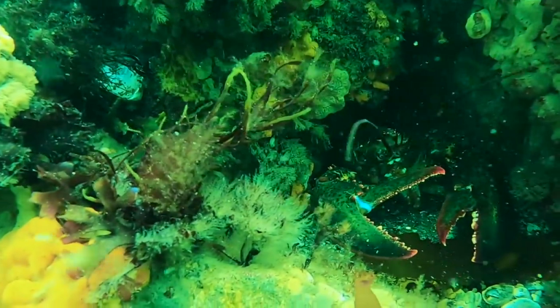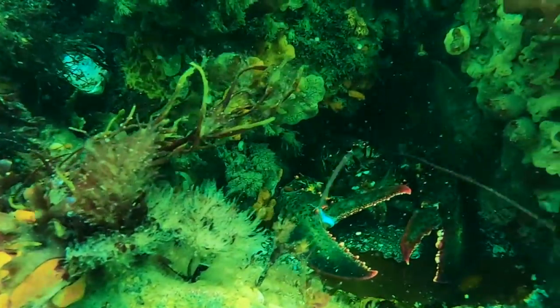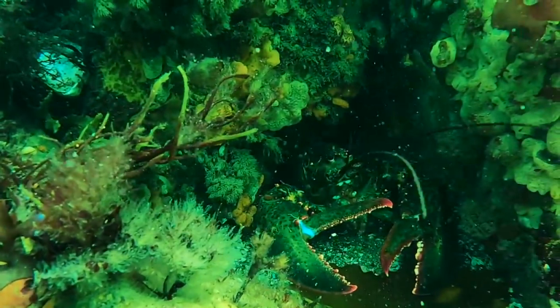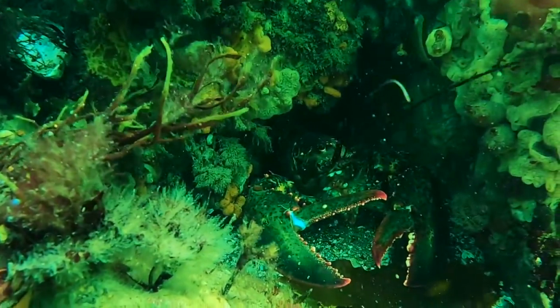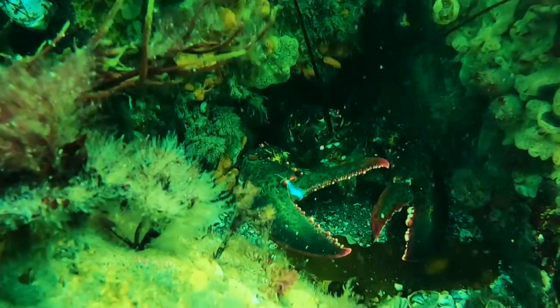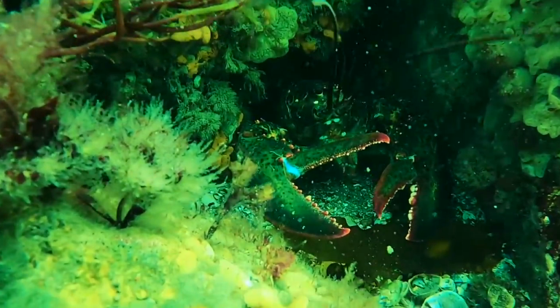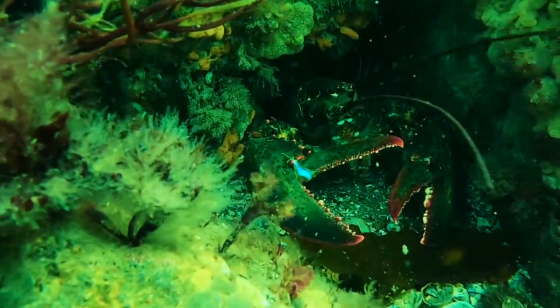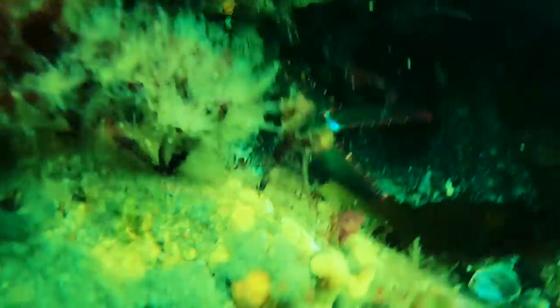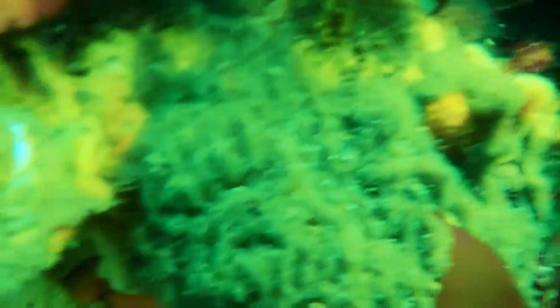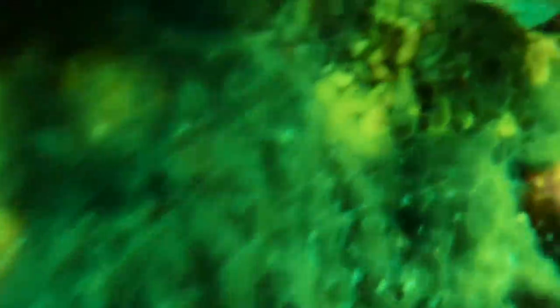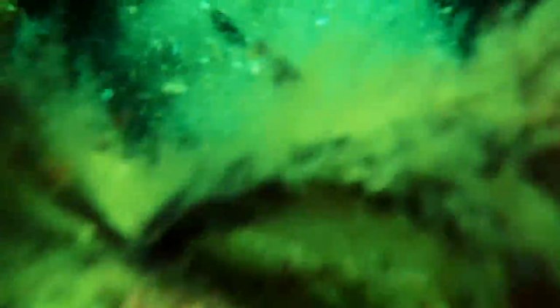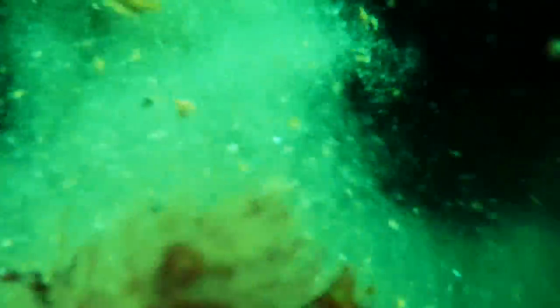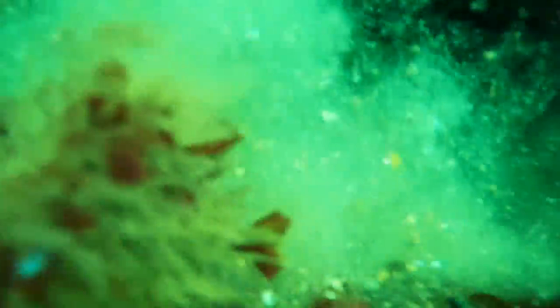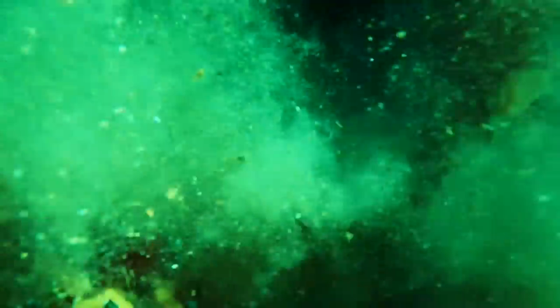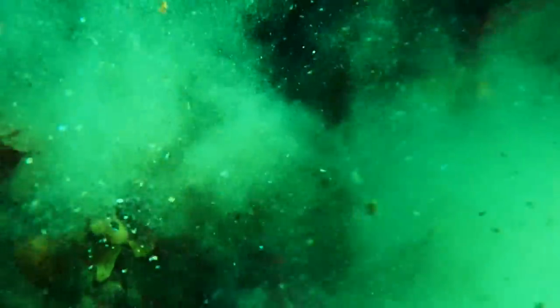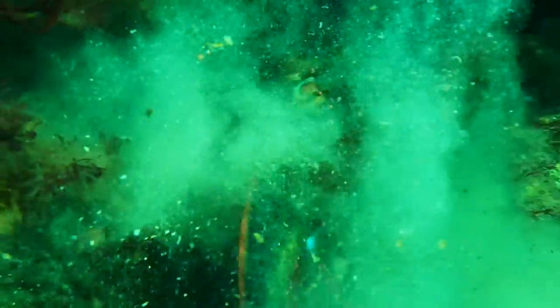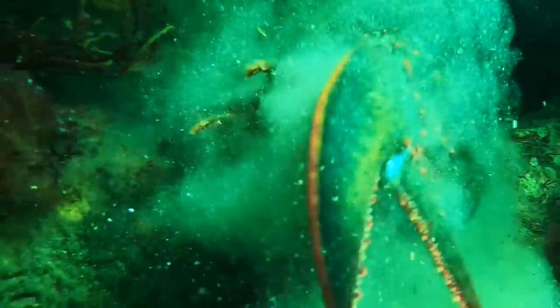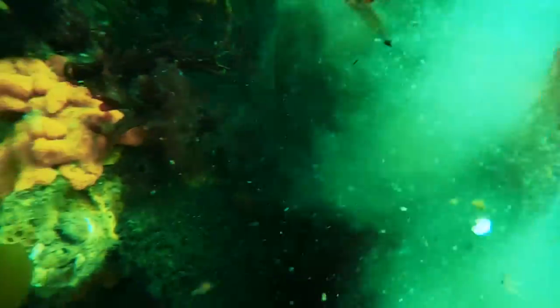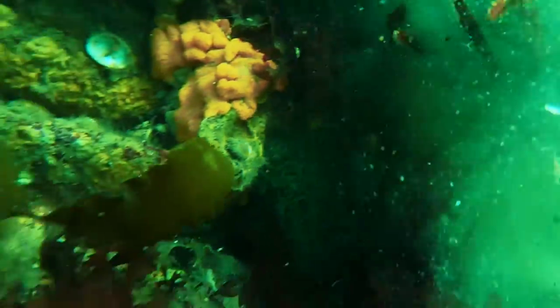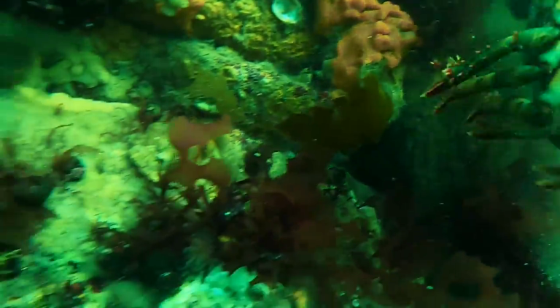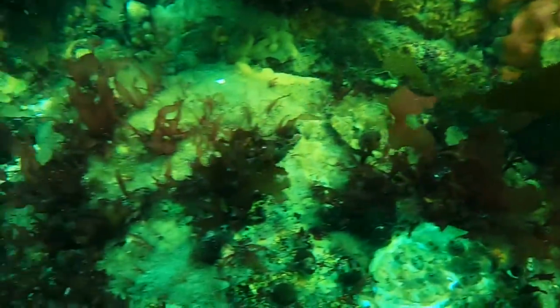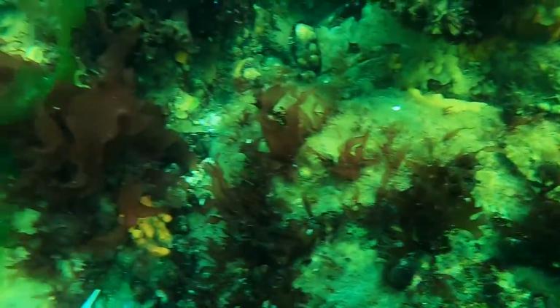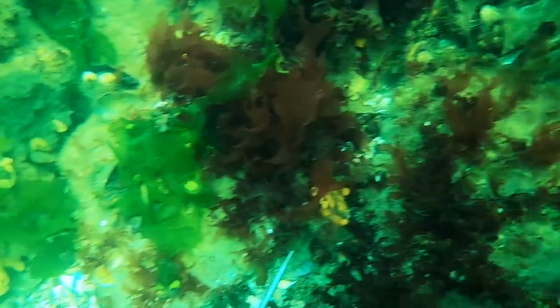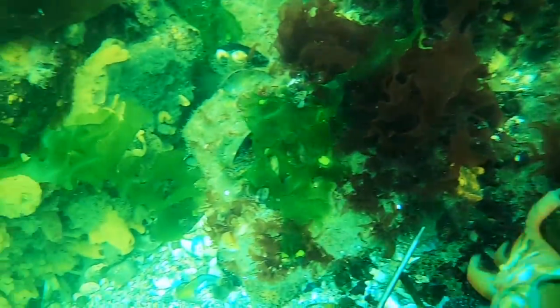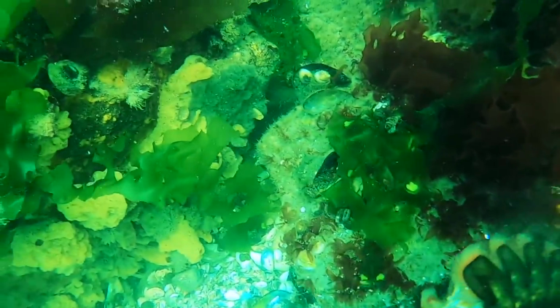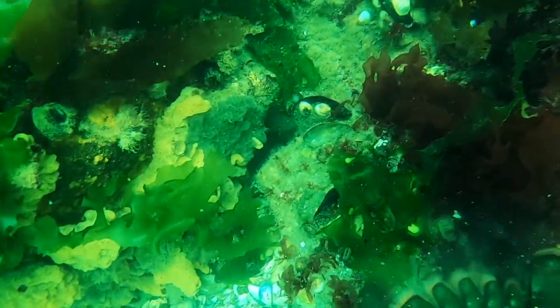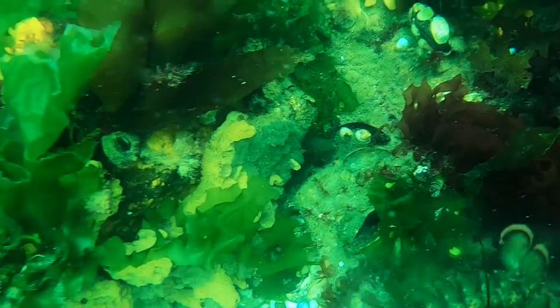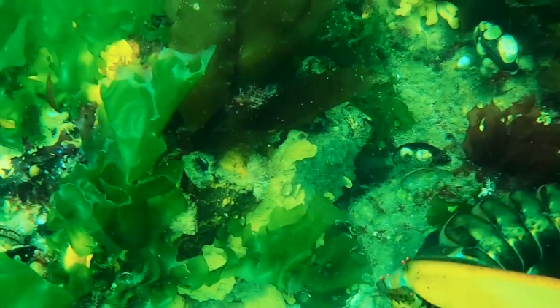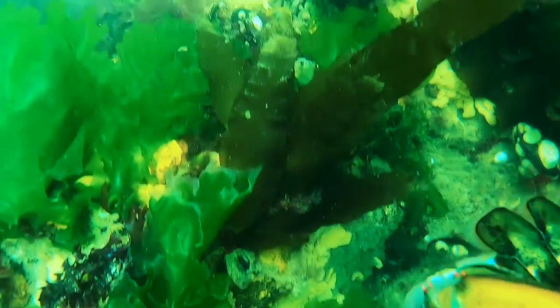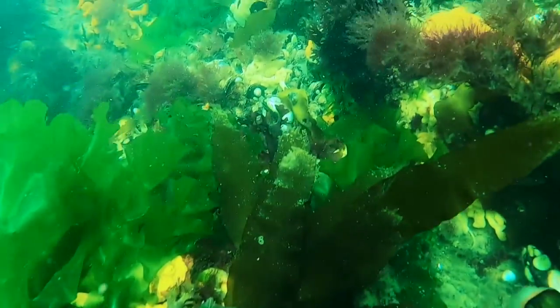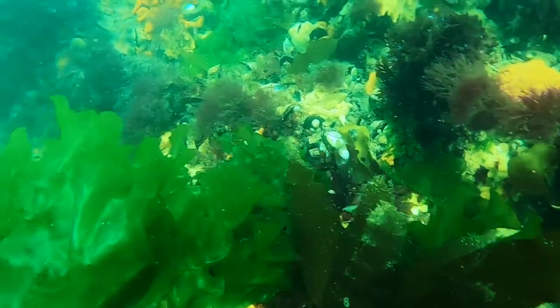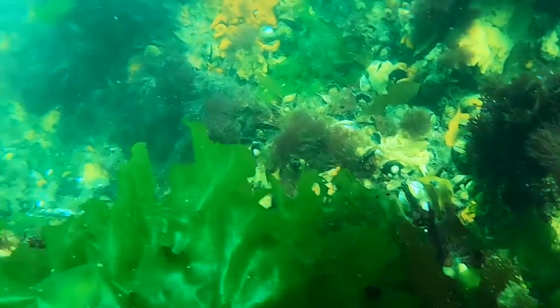Encounters like these remind me that I am just a visitor to this environment, but to these stripers, lobsters, and other creatures, this landscape is their inescapable reality.